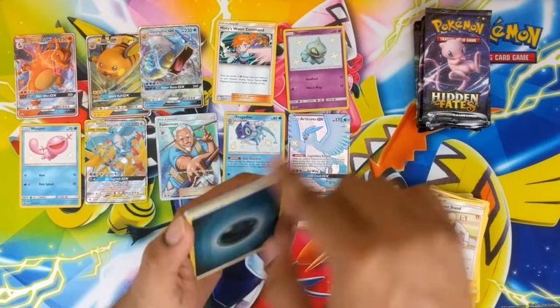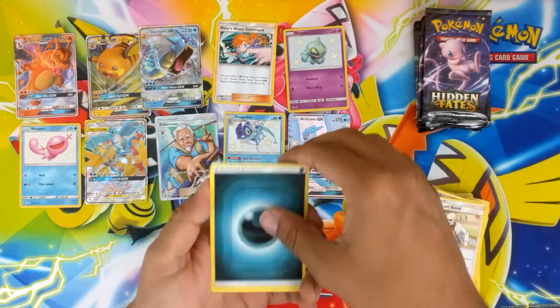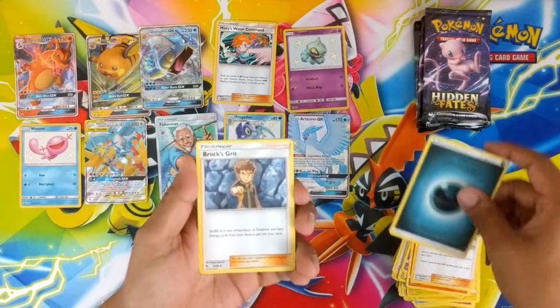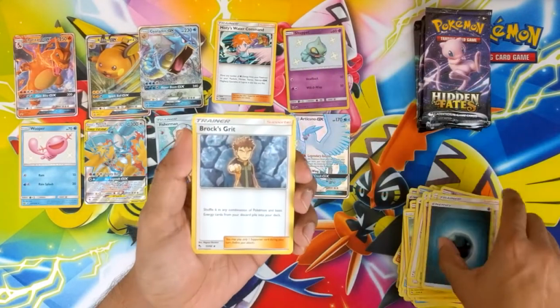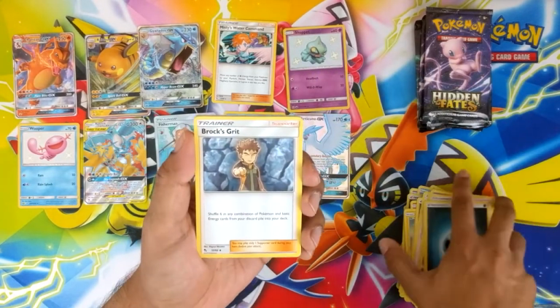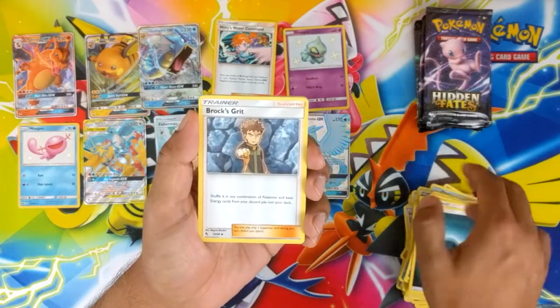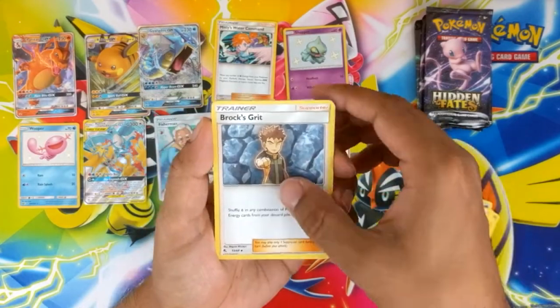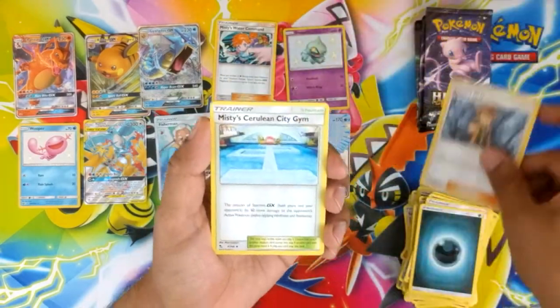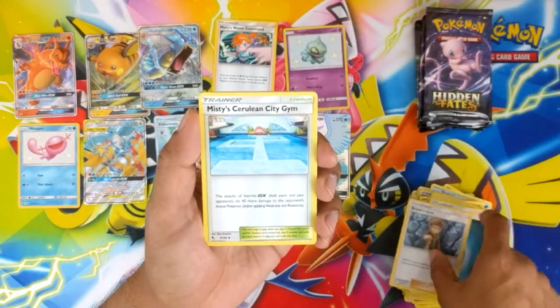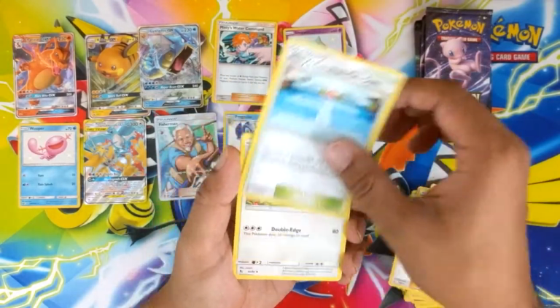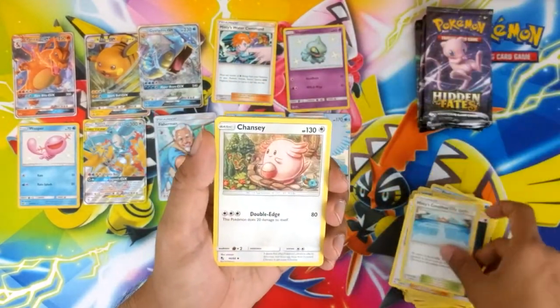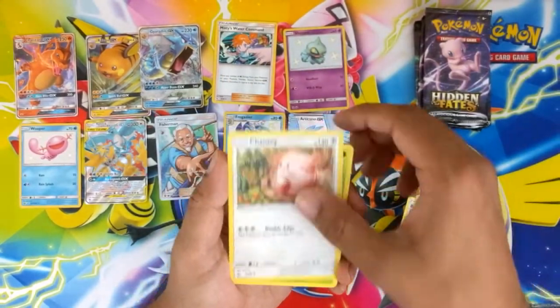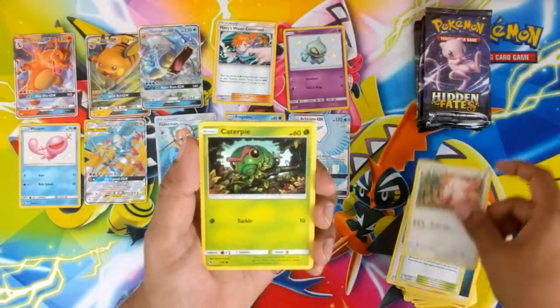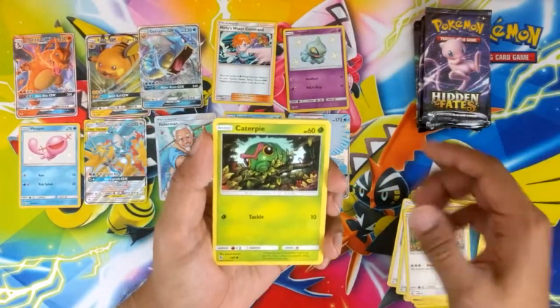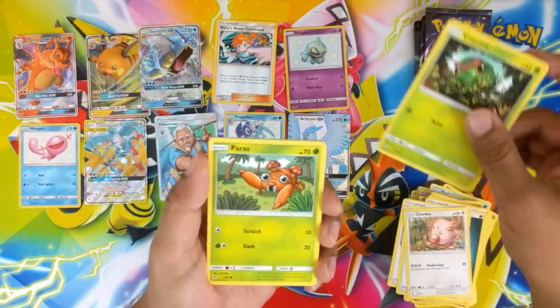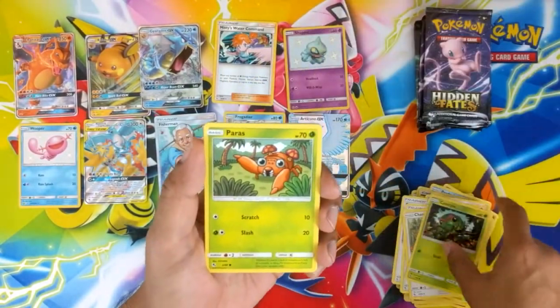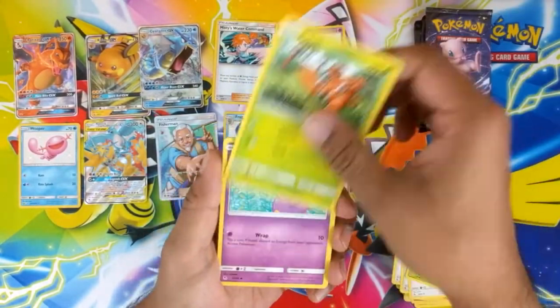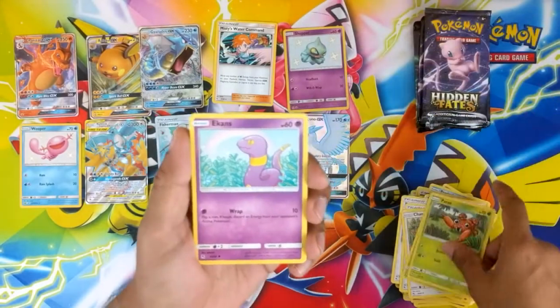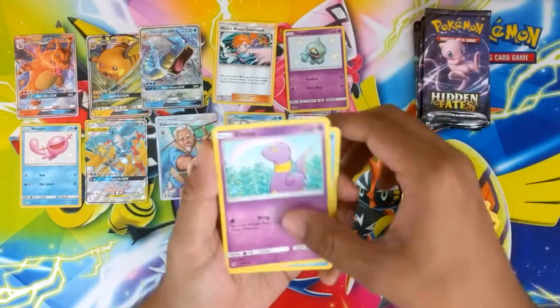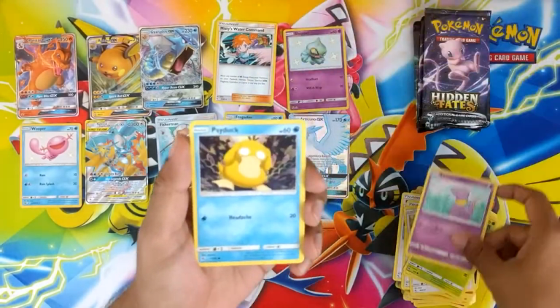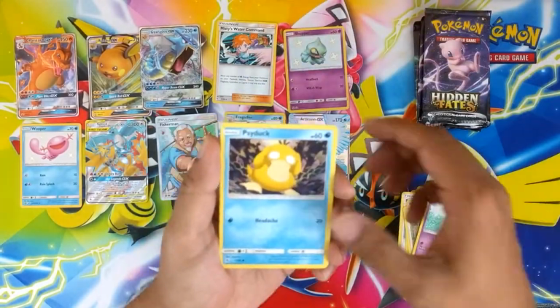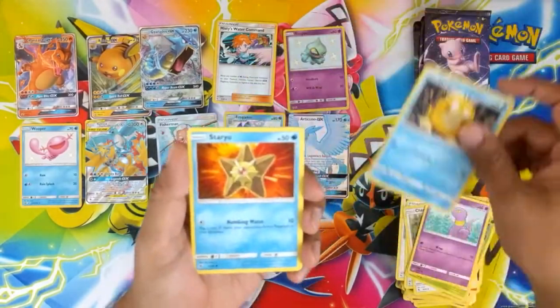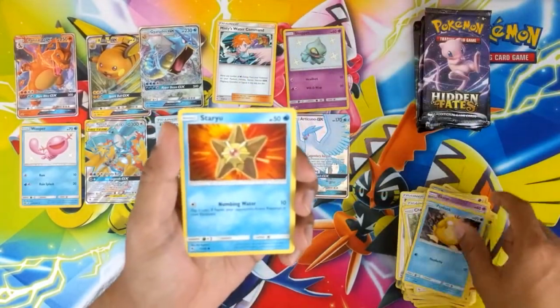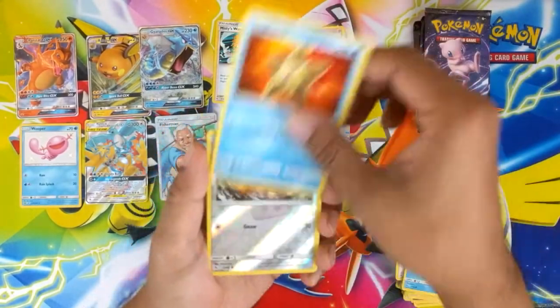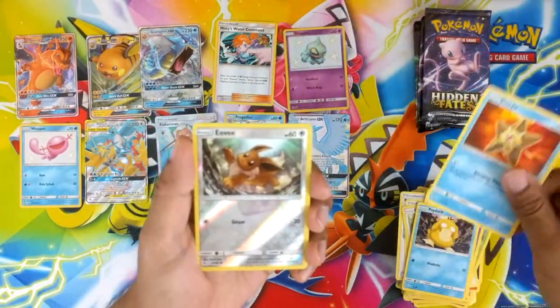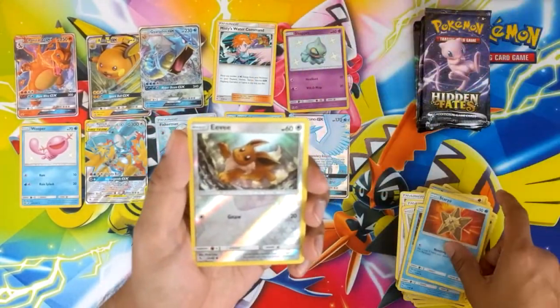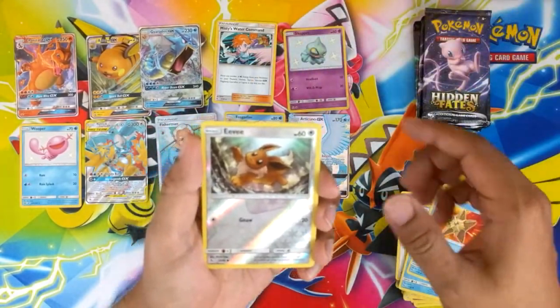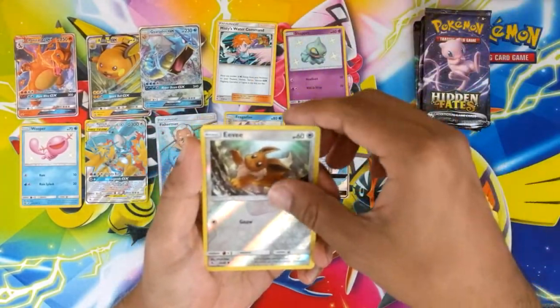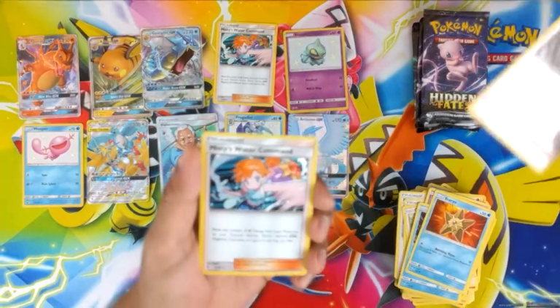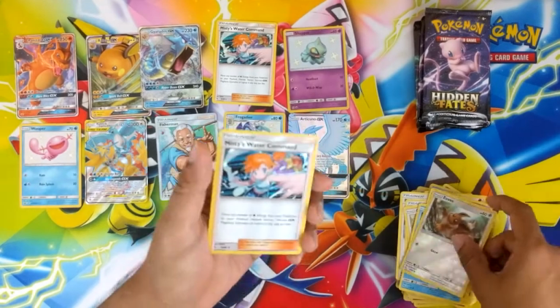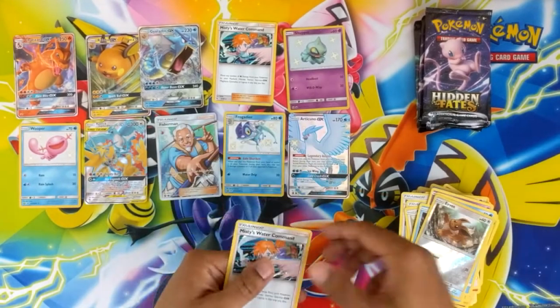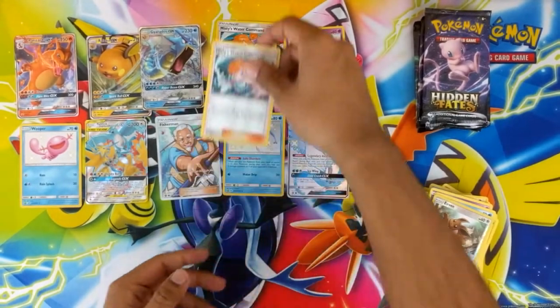We're going to get a little bit of a letdown — at the top there's quite a bit of whiting. They haven't been cut properly. At least the back four were in pretty good condition. Got a Staryu, Reverse Eevee, and Misty's Command again.